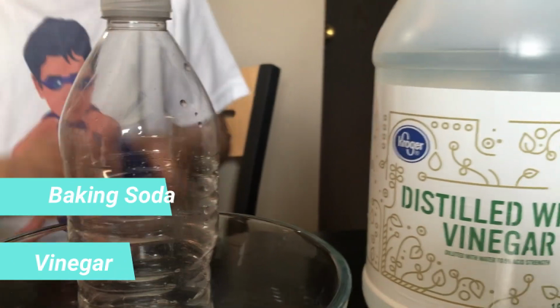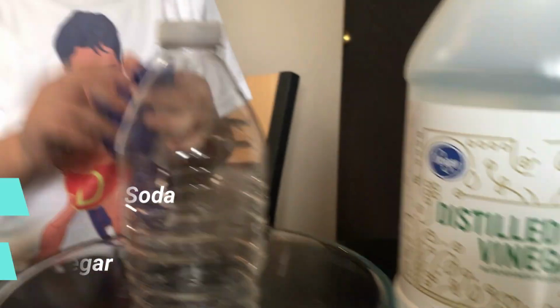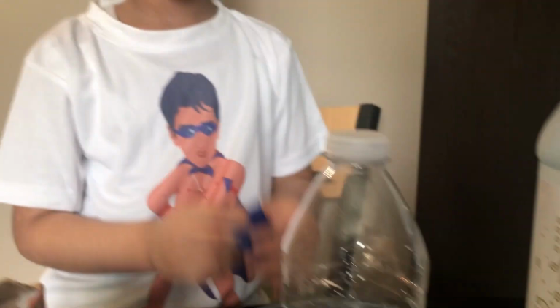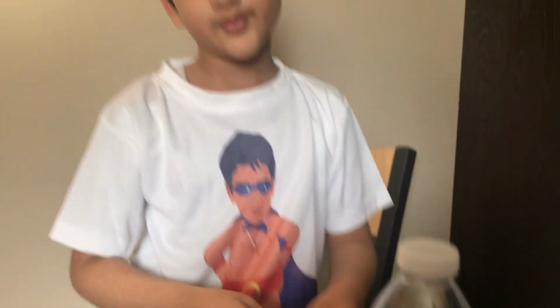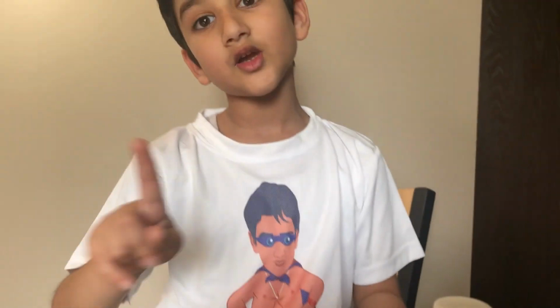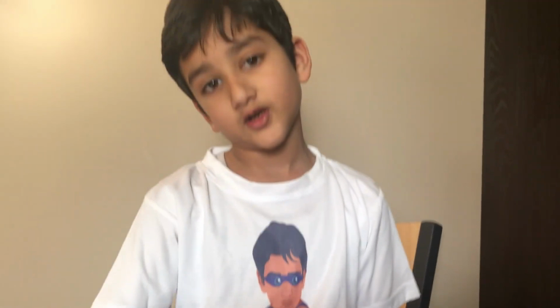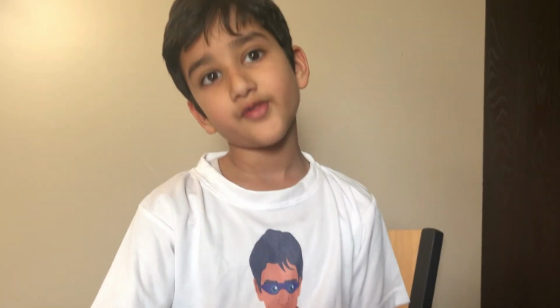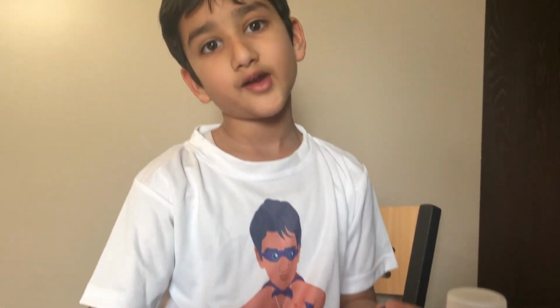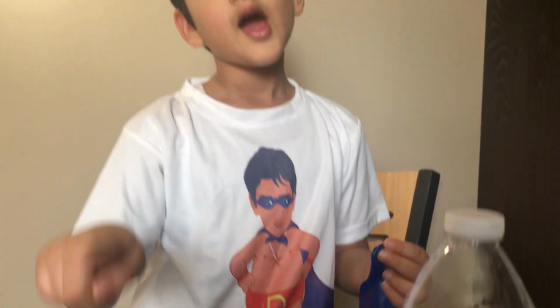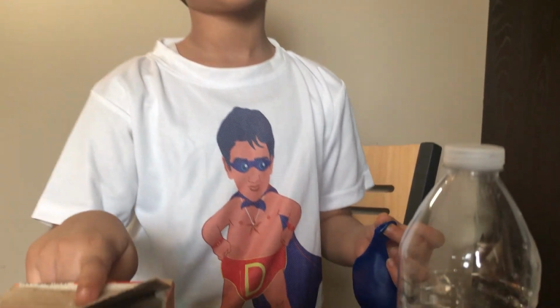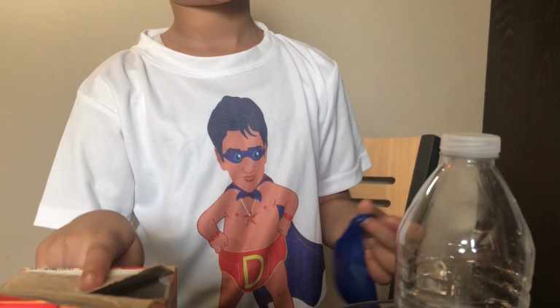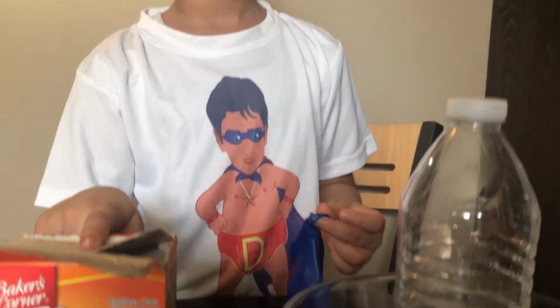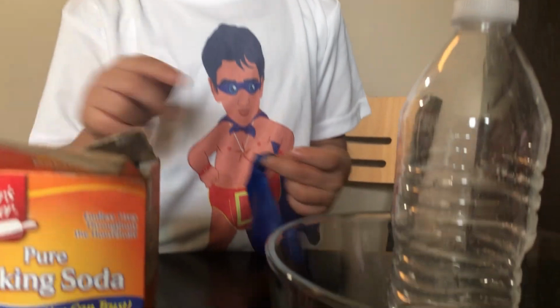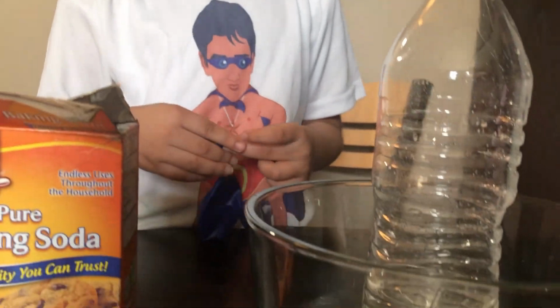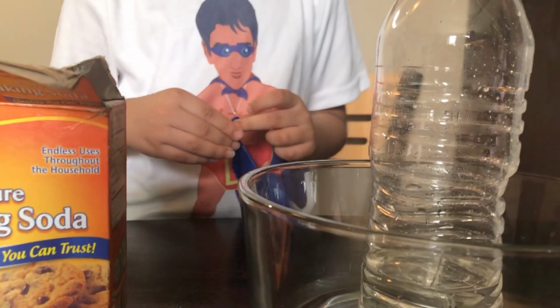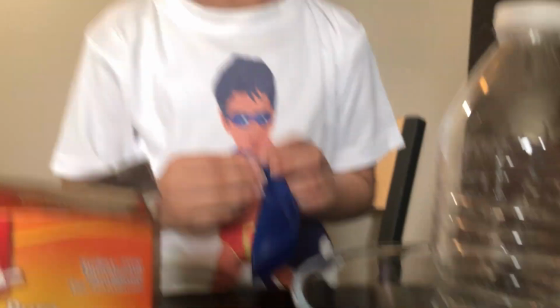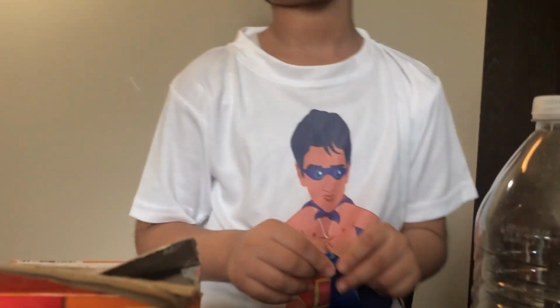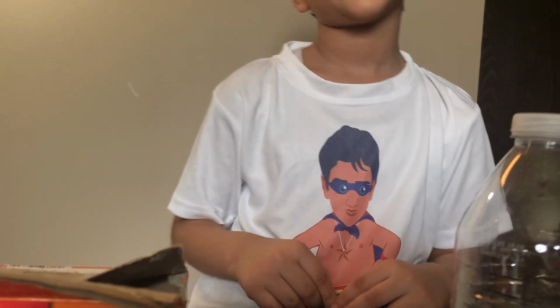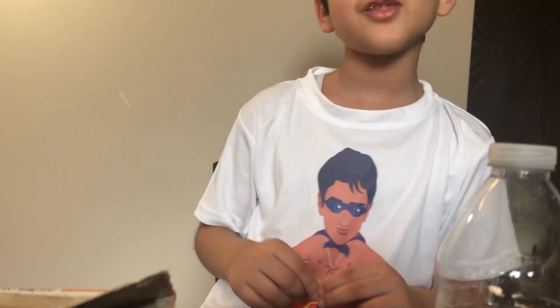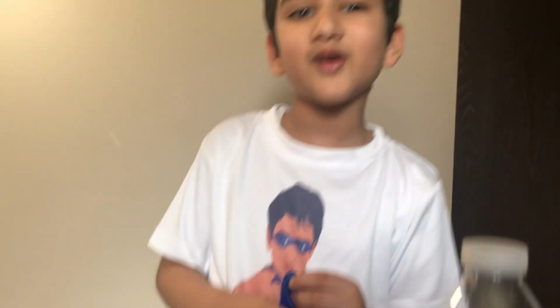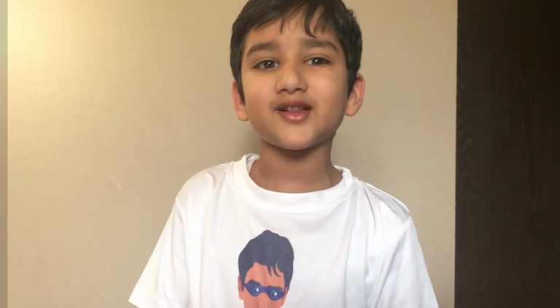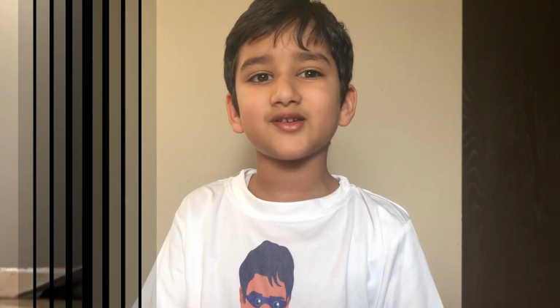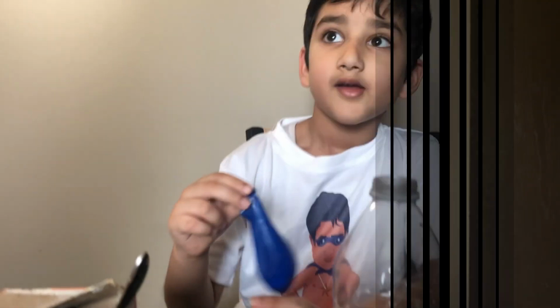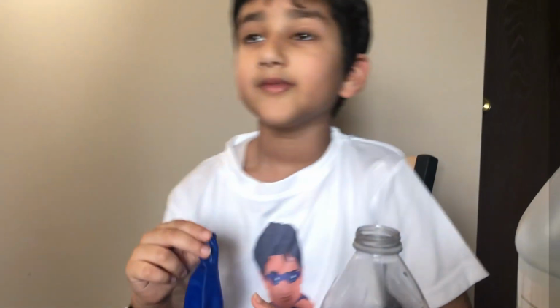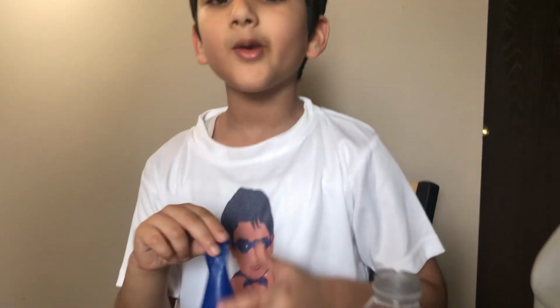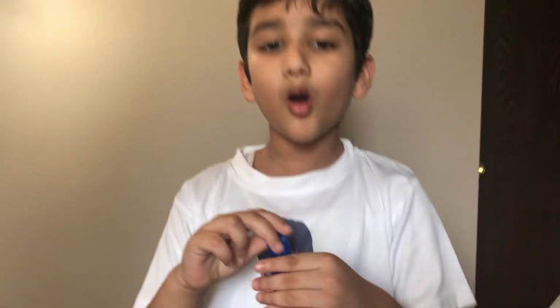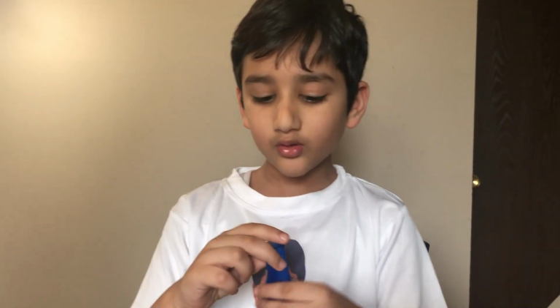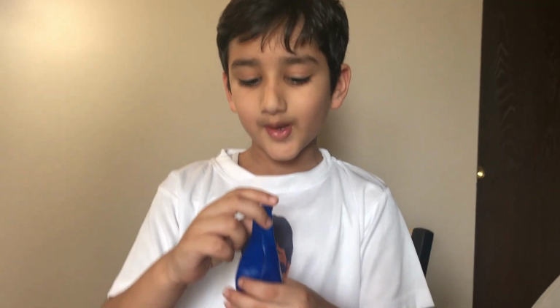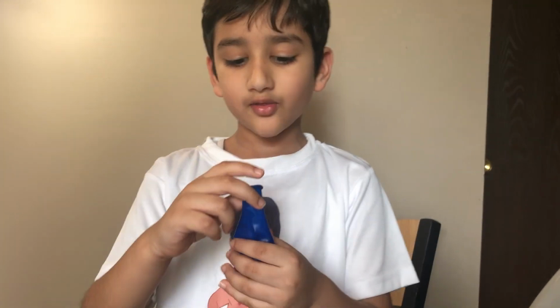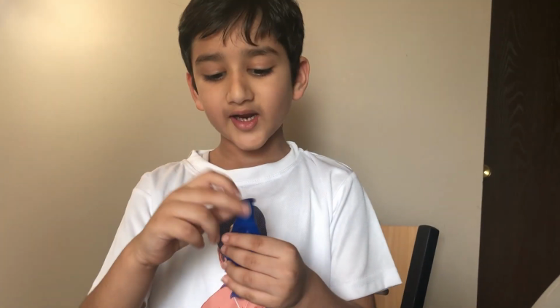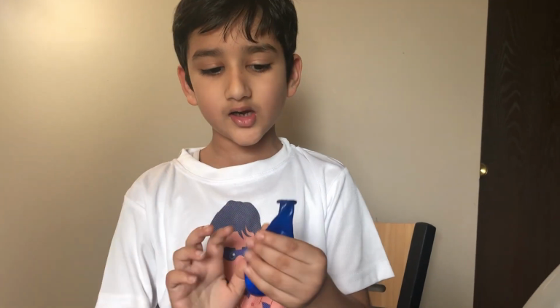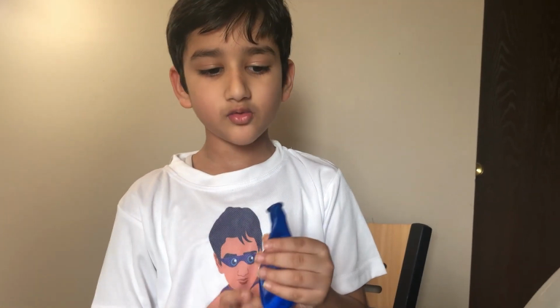First we will need a balloon and put the baking soda inside it. Now my mom put the baking soda in the balloon.